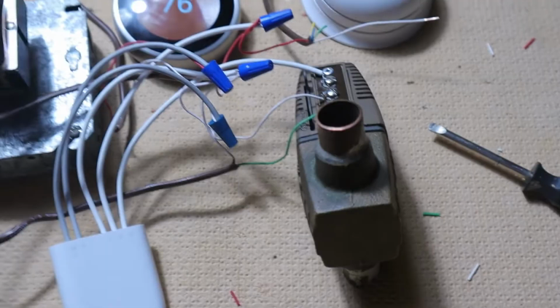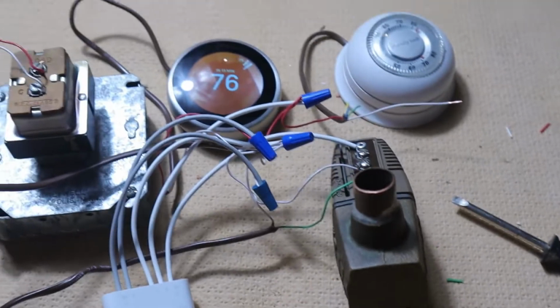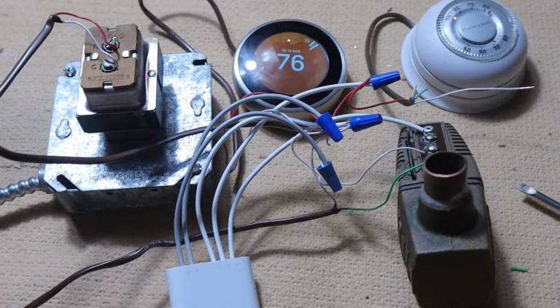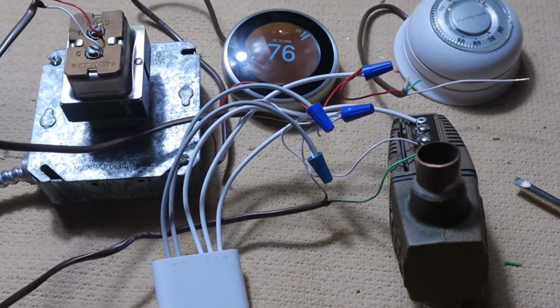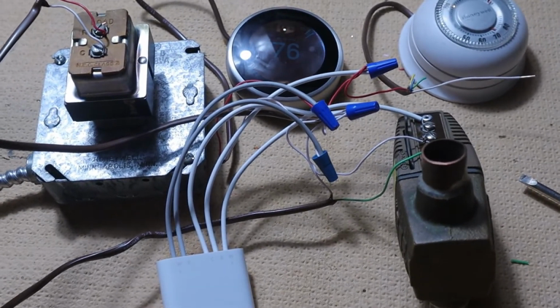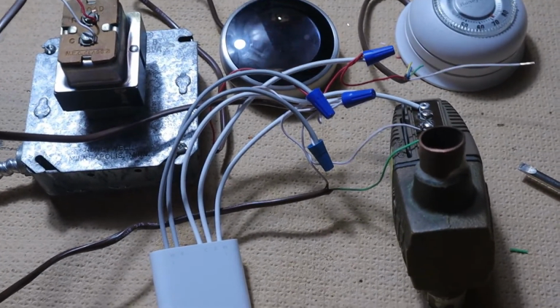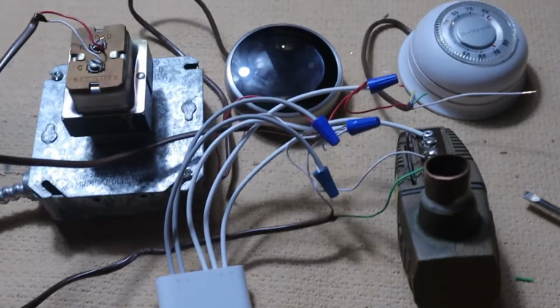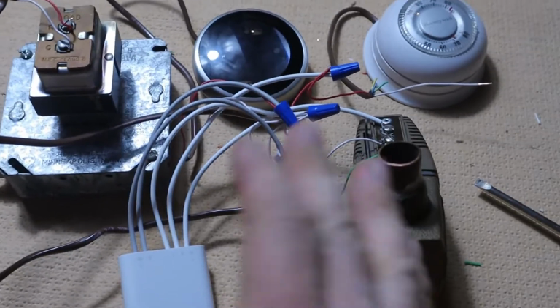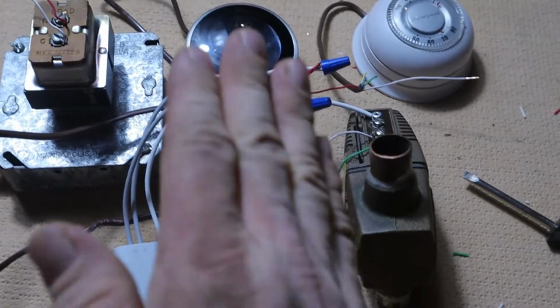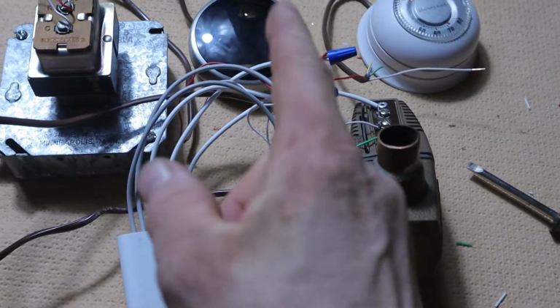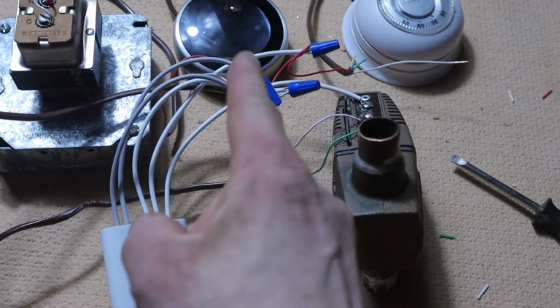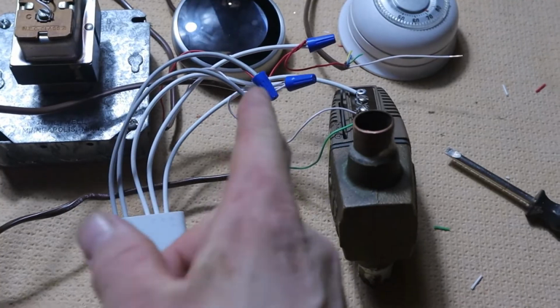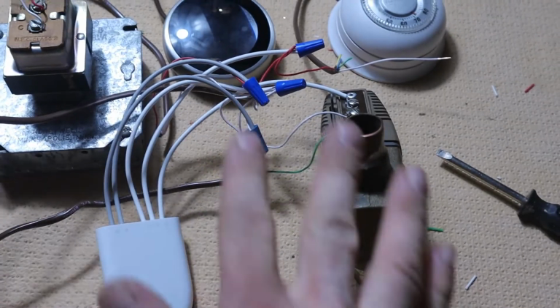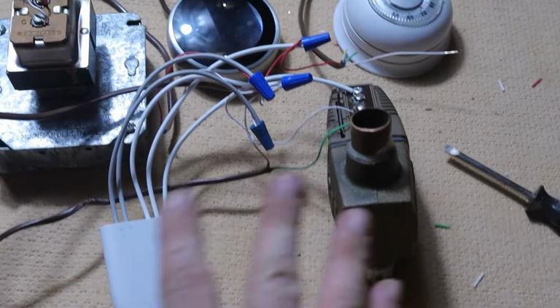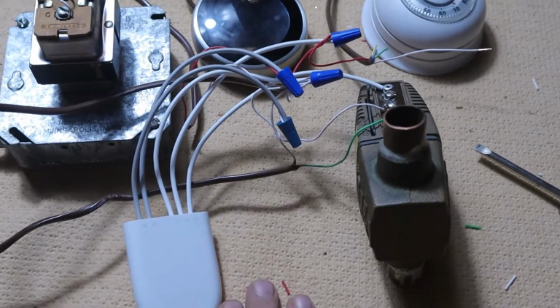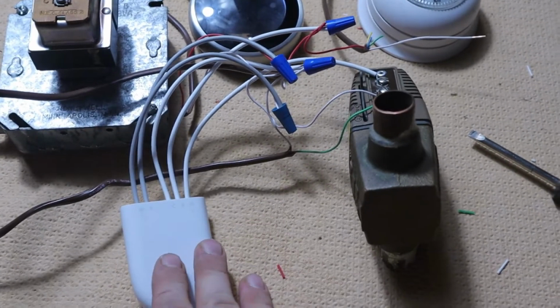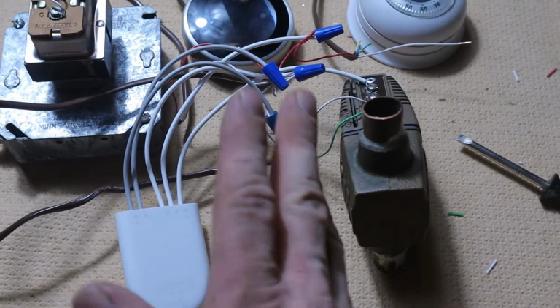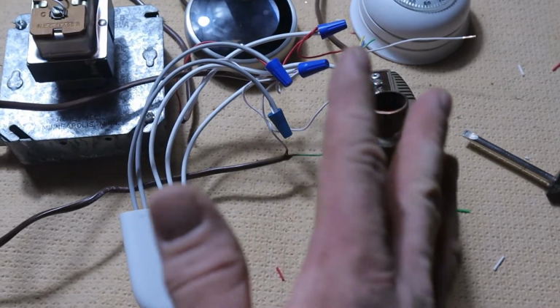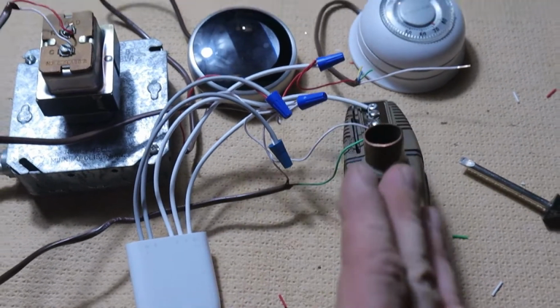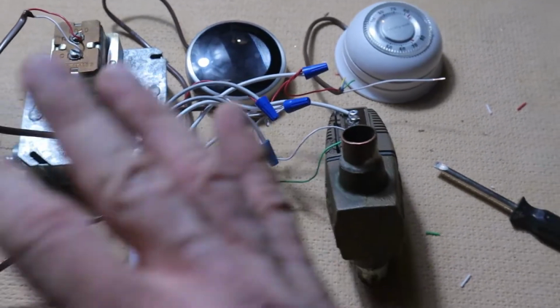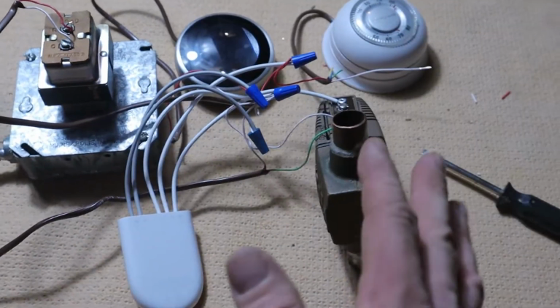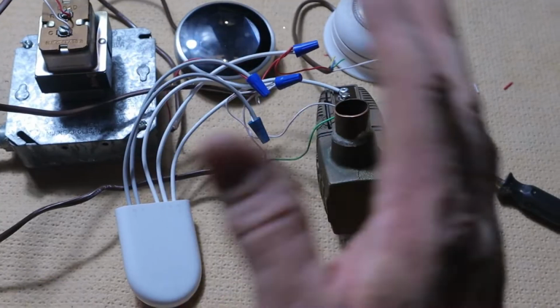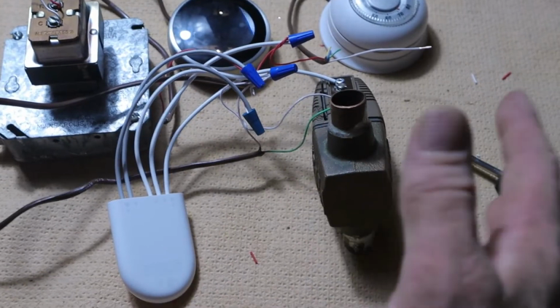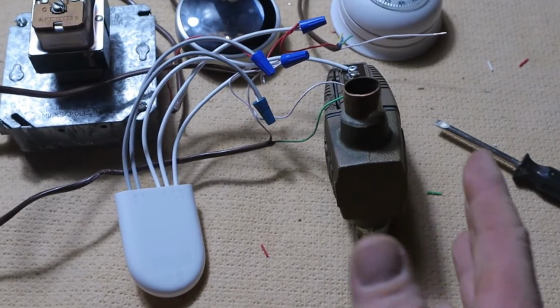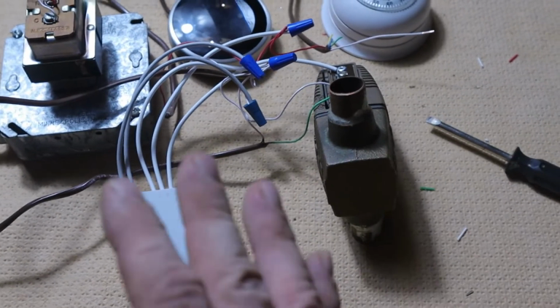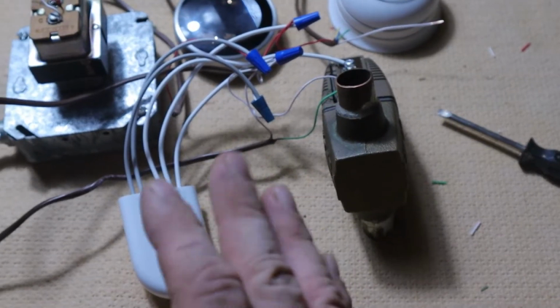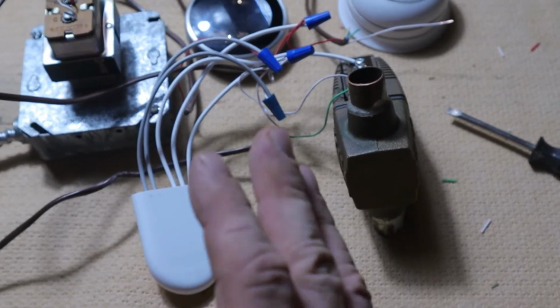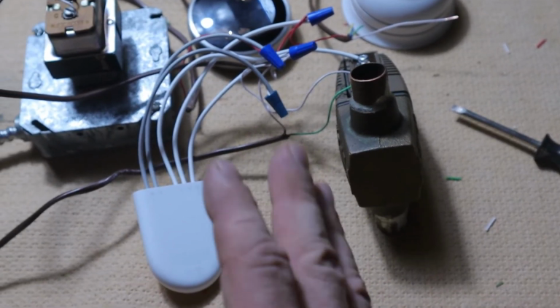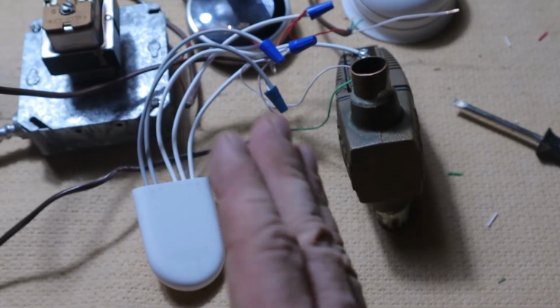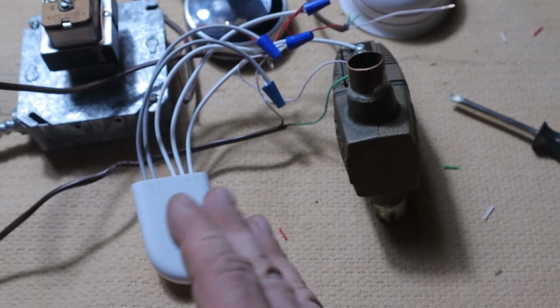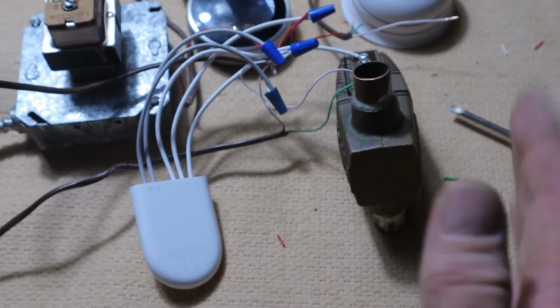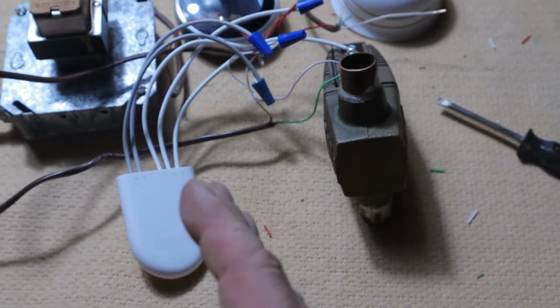Before I get into this, I want to let you know that if you're just doing one Nest thermostat, this arrangement with the power connector should work. But if you're trying to hook up multiple thermostats, this probably isn't going to work — you might need an external transformer or RIB relays.